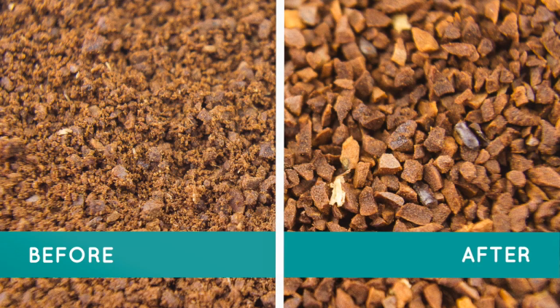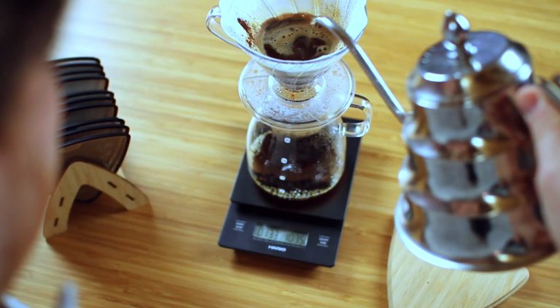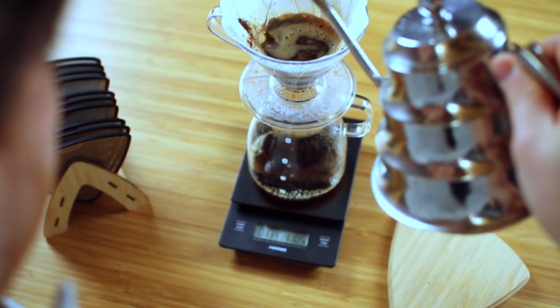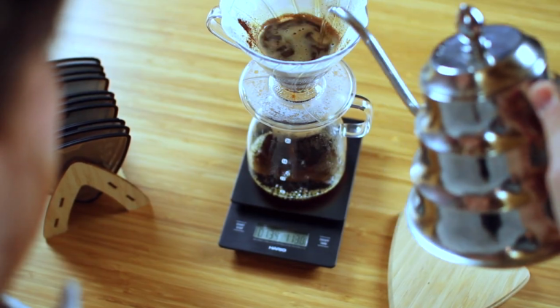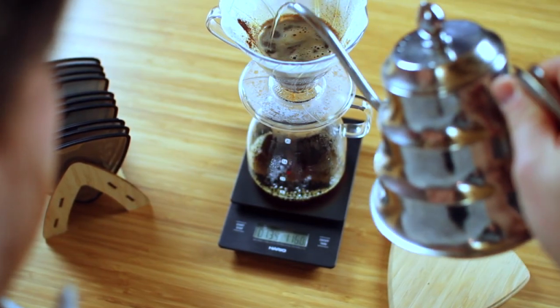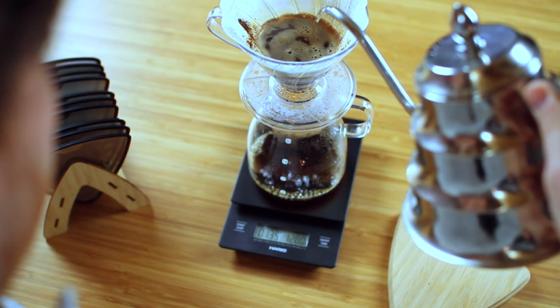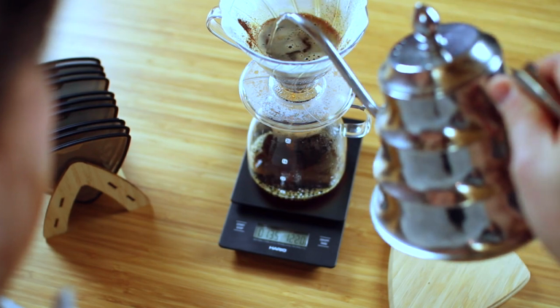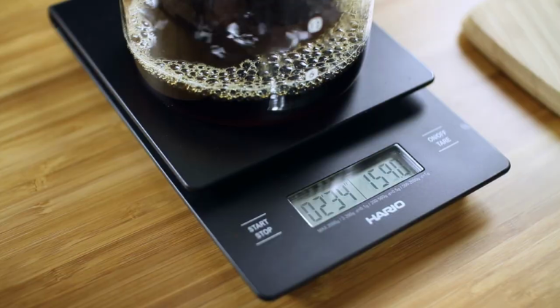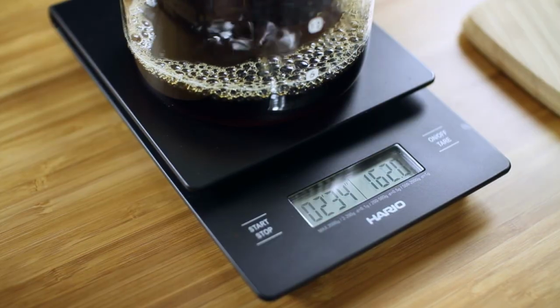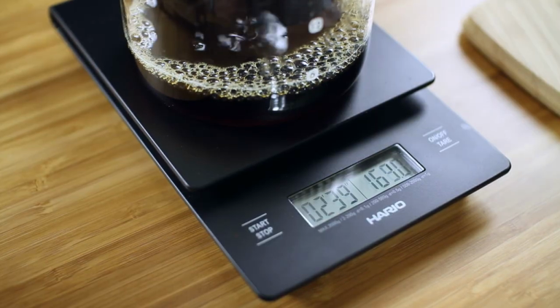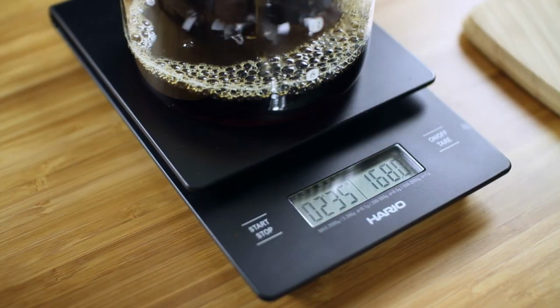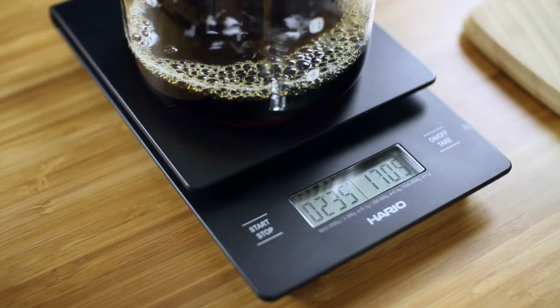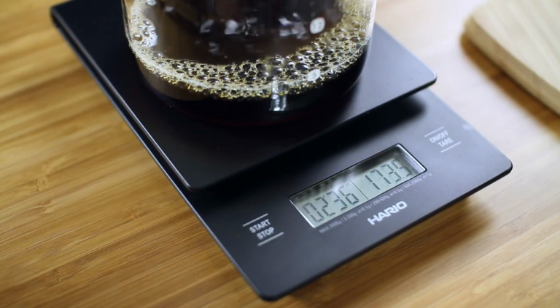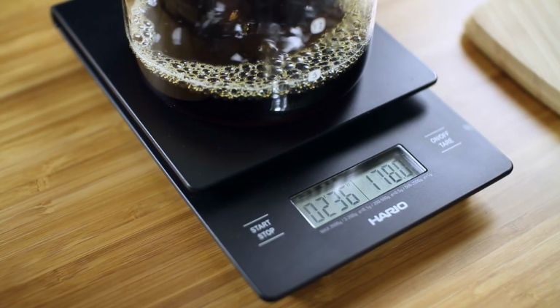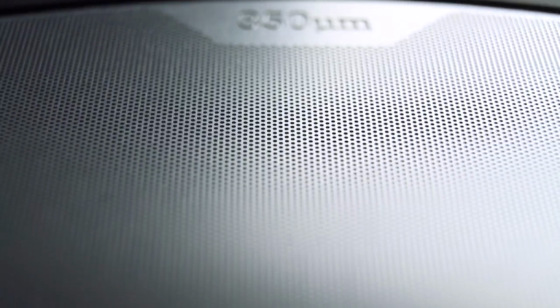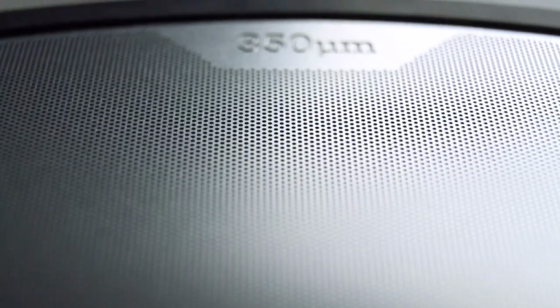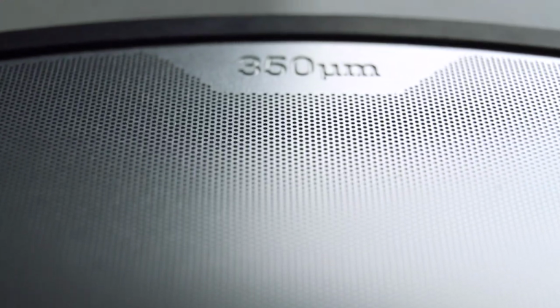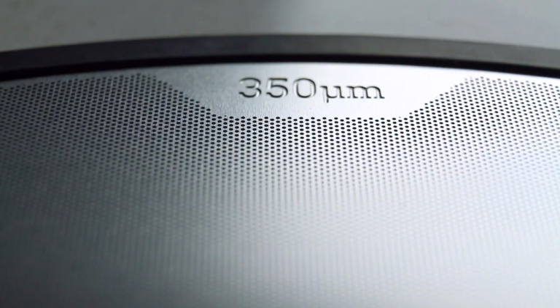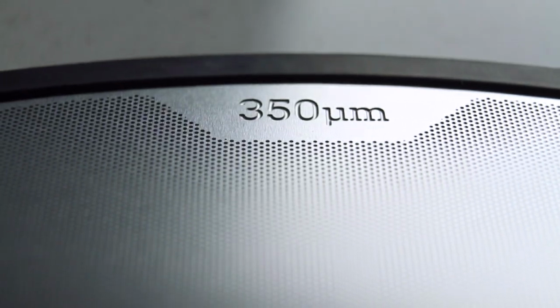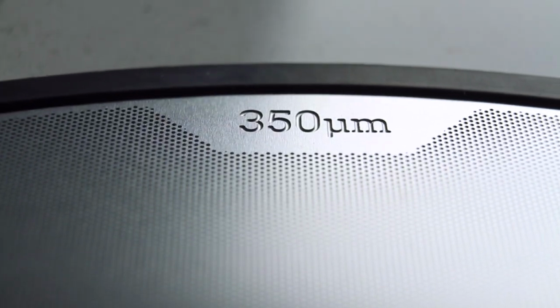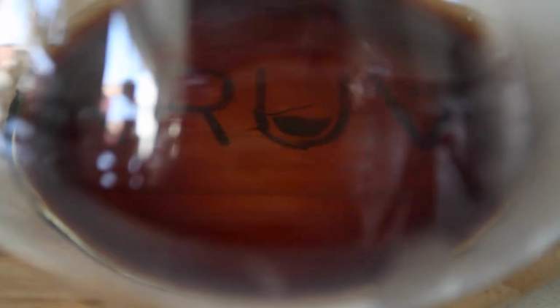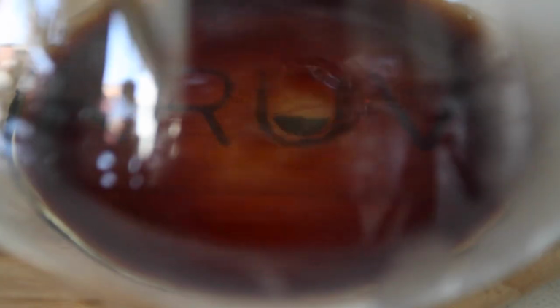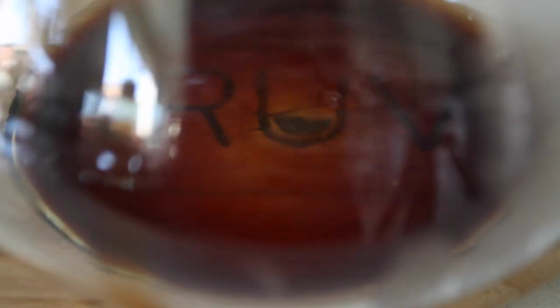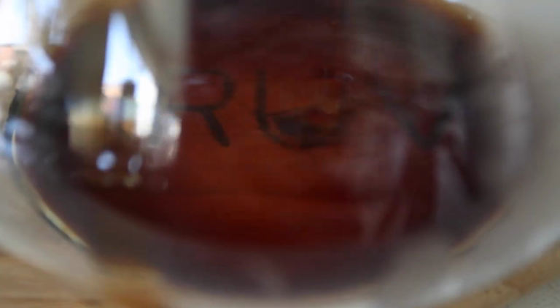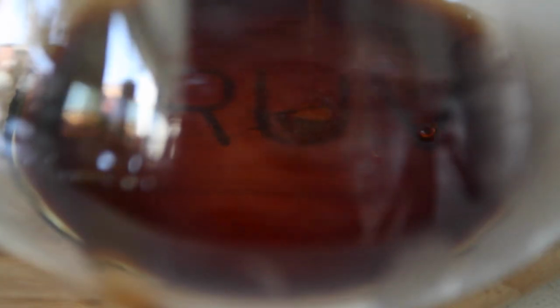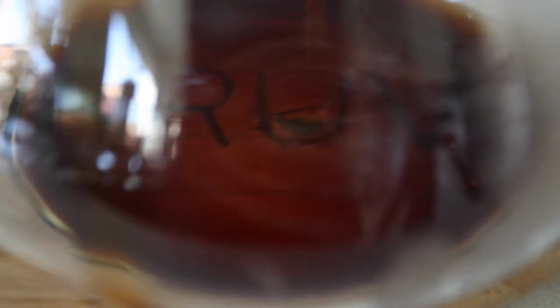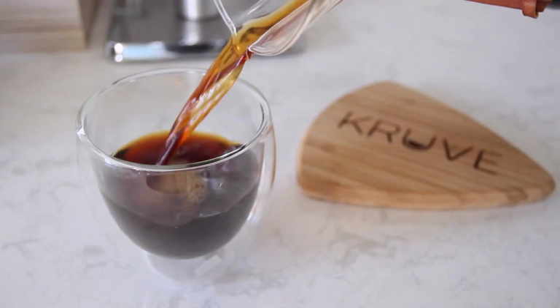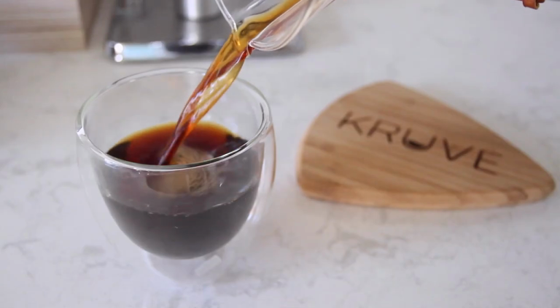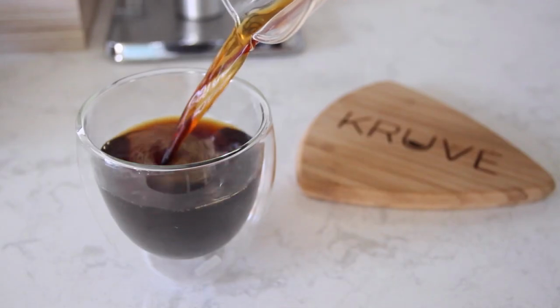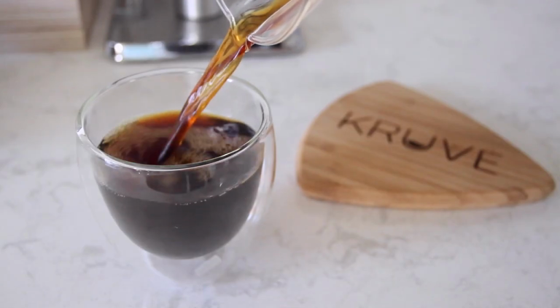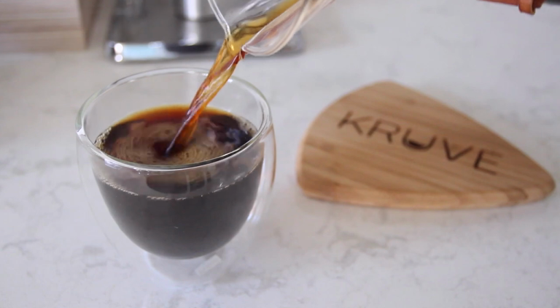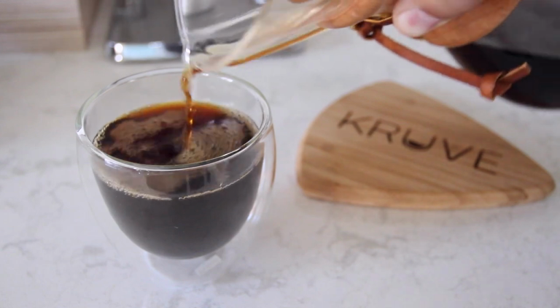When brewing that perfect cup, you control your brew down to the second, gram, and degree. Now you can control it down to the micro. And taste coffee the way it was meant to taste.